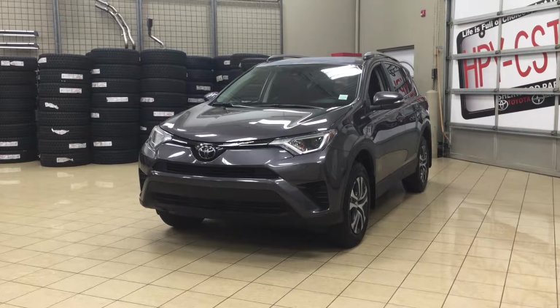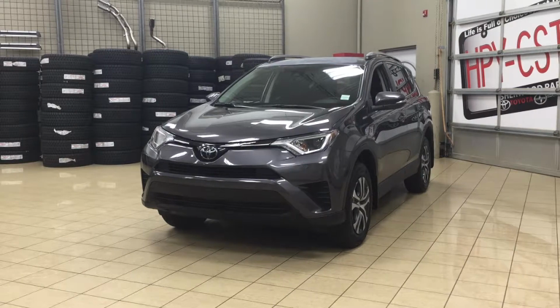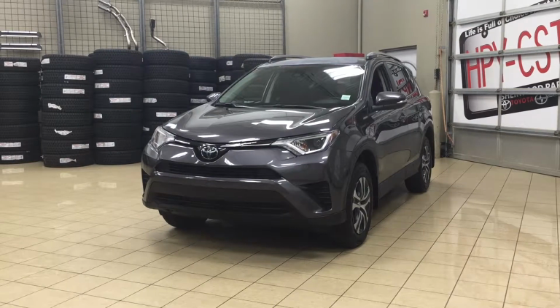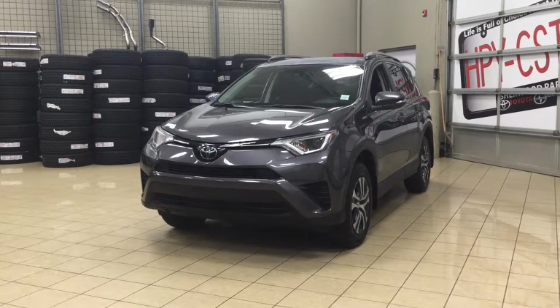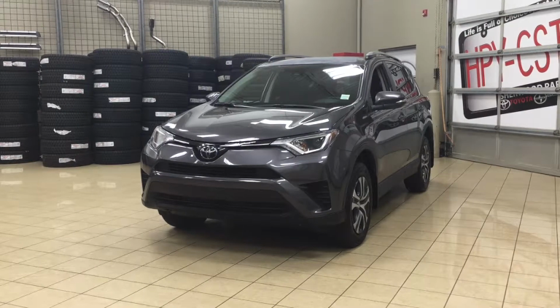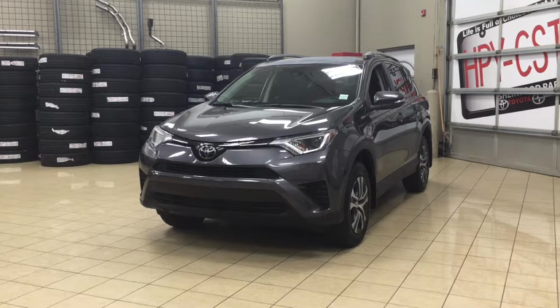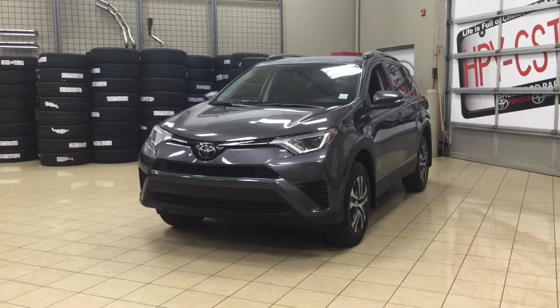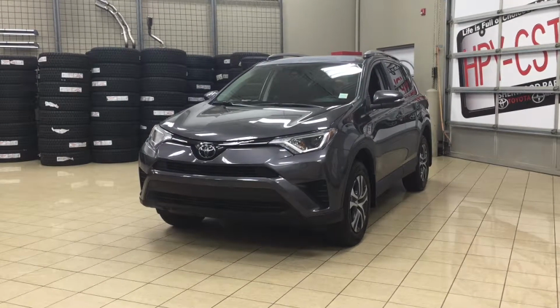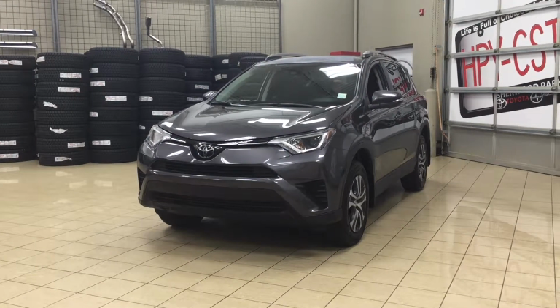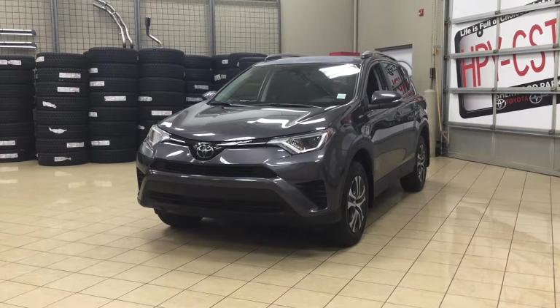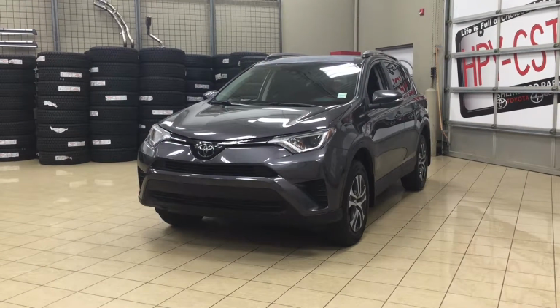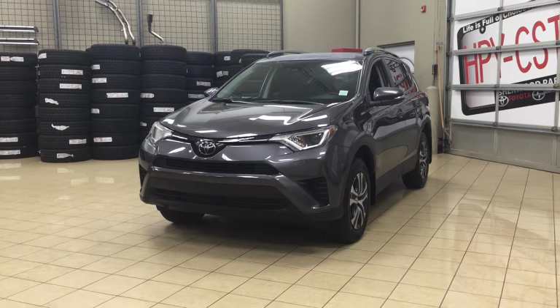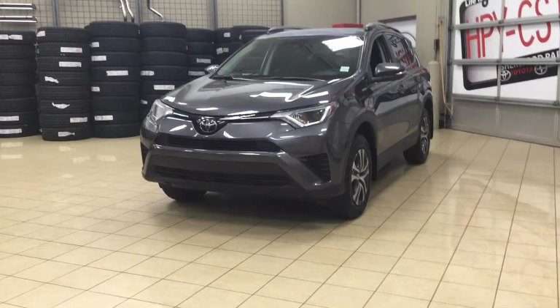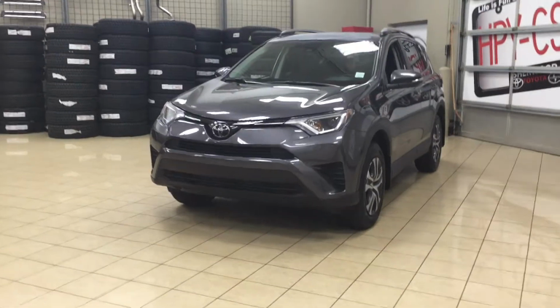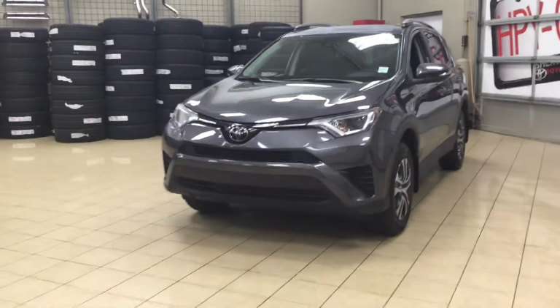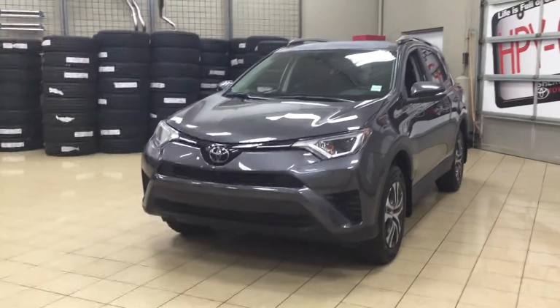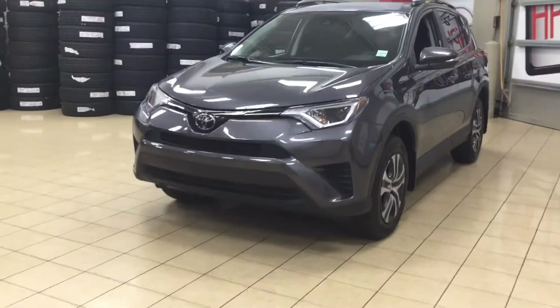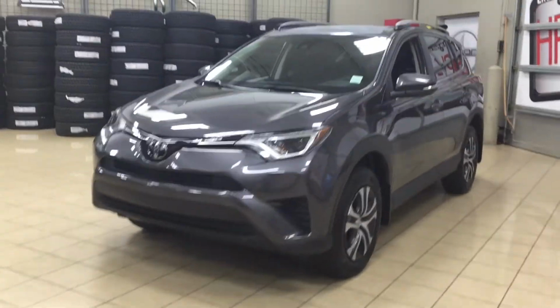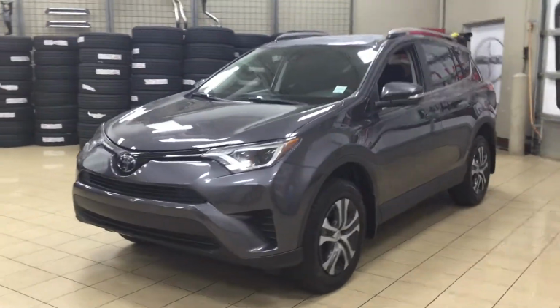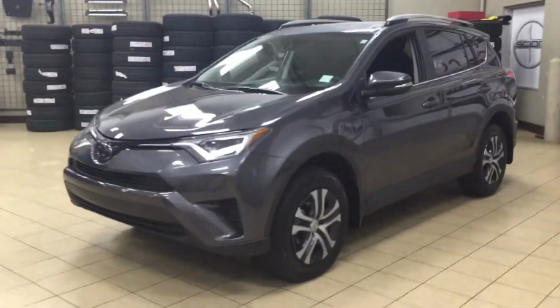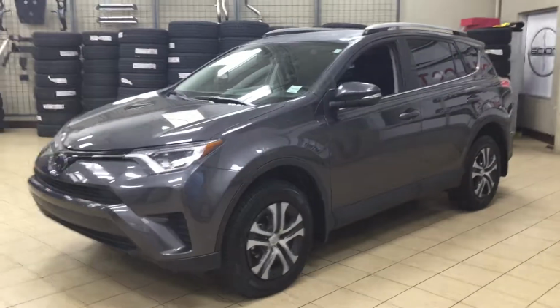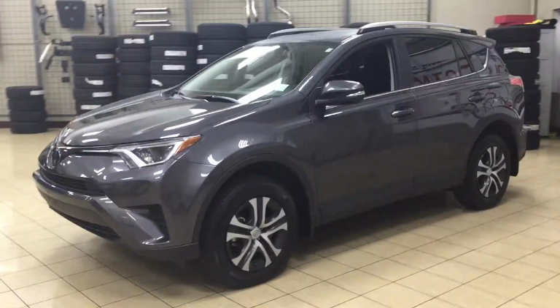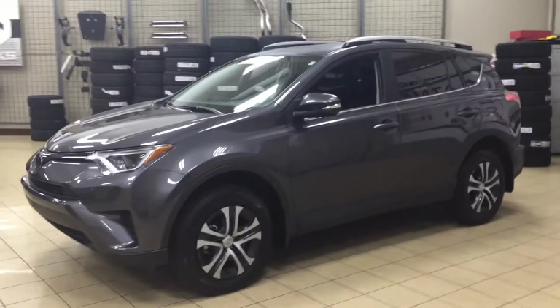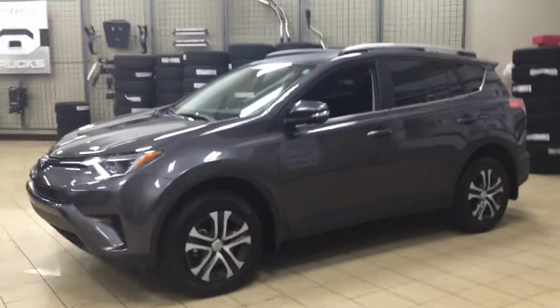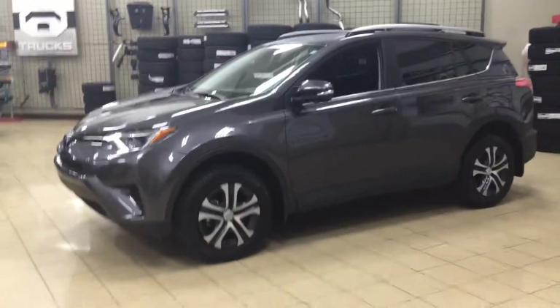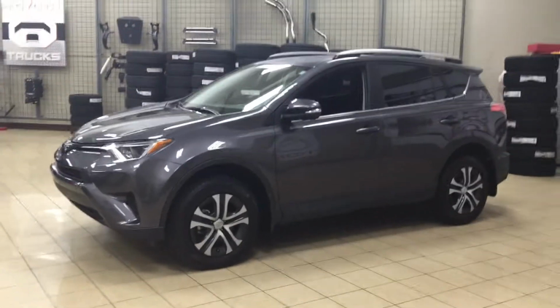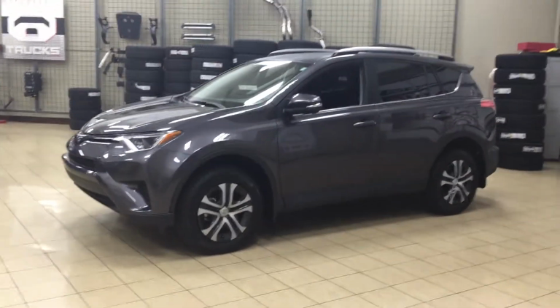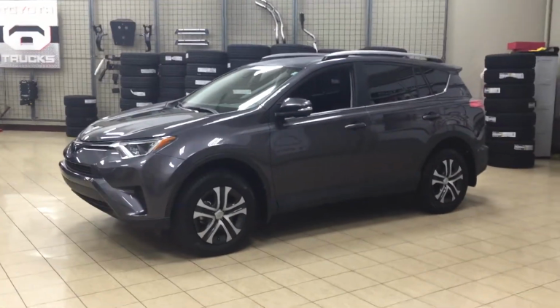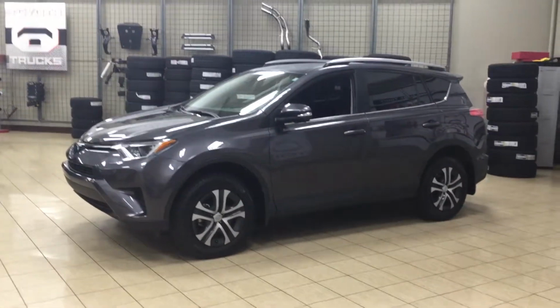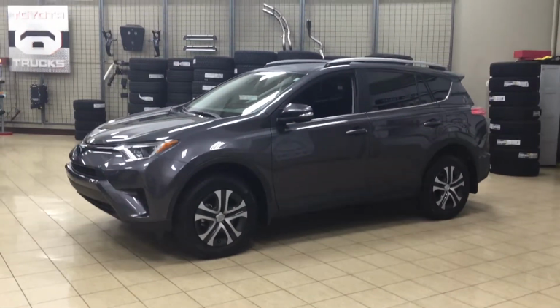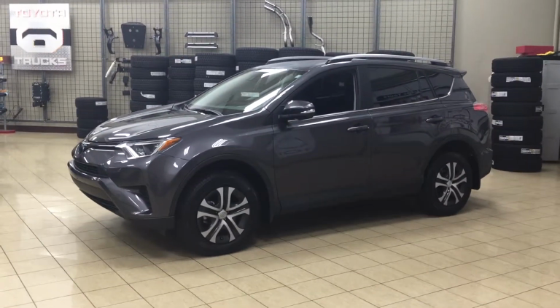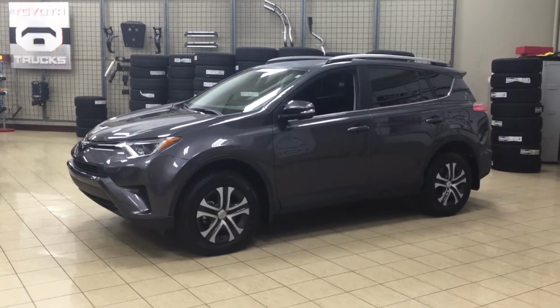The most notable features on this LE are its Bluetooth connectivity, its backup camera, as well as its heated front seats. I'm going to go through a couple more features on the inside and outside of the vehicle, just to get you better familiar with this 2017 Toyota RAV4 LE. Let's get started.